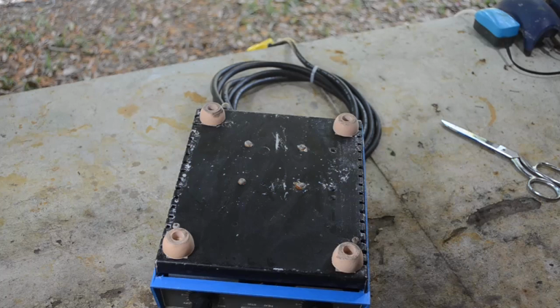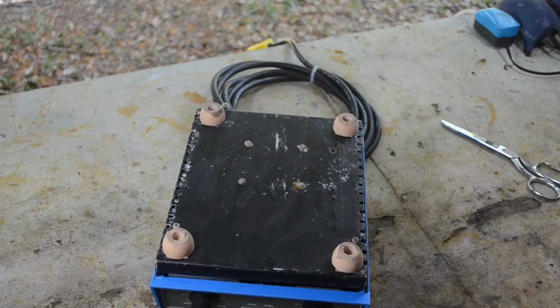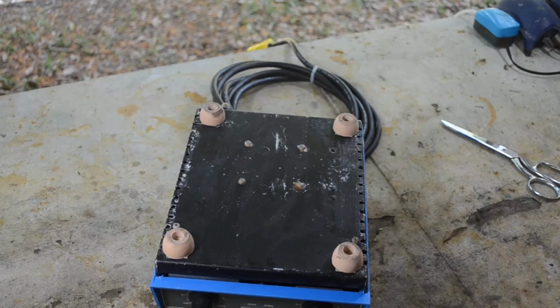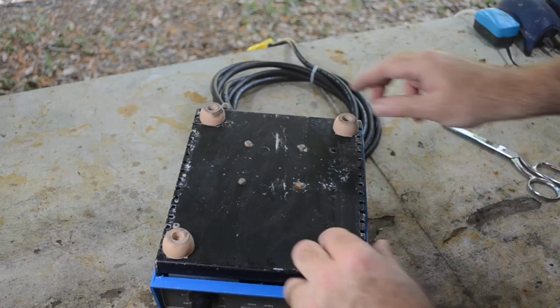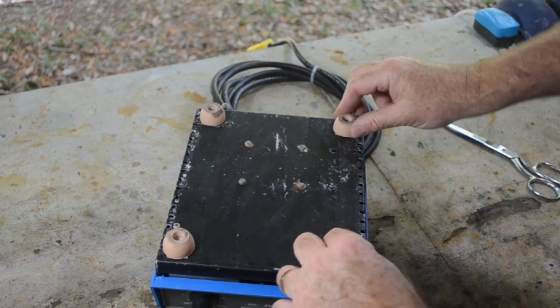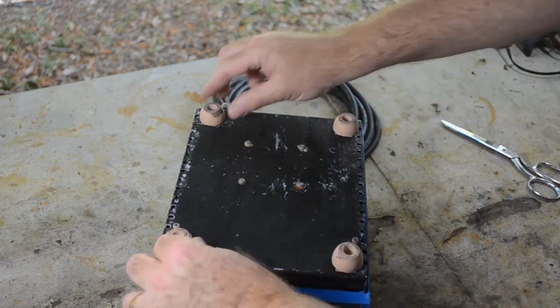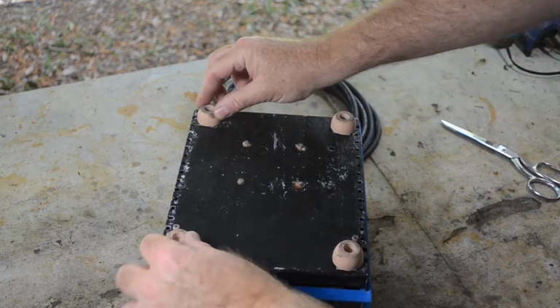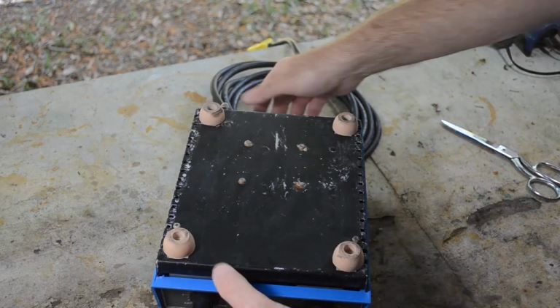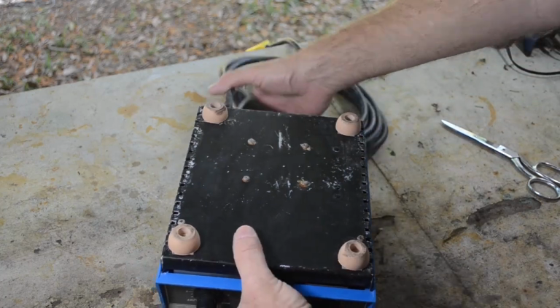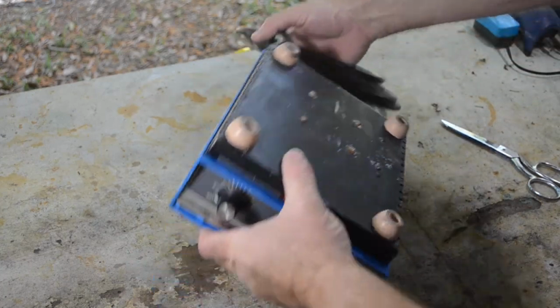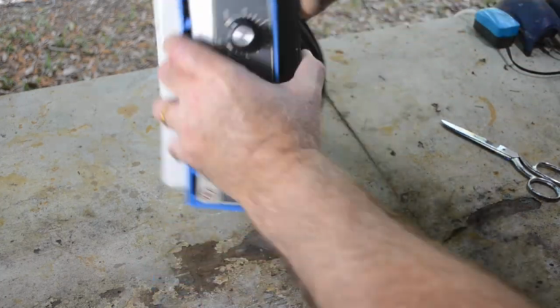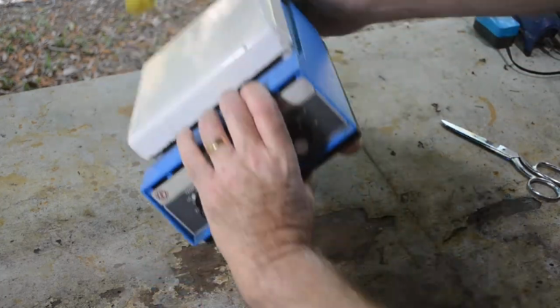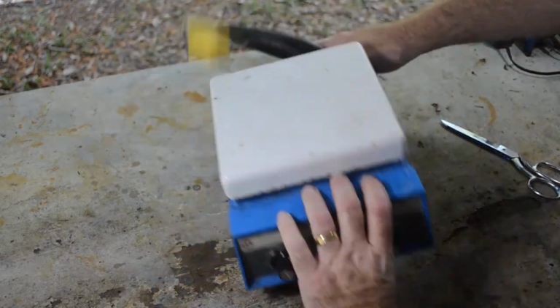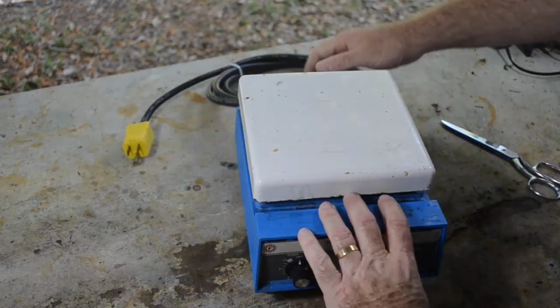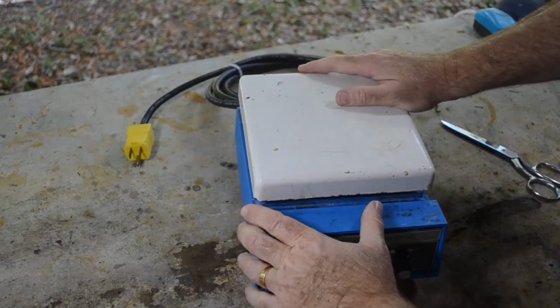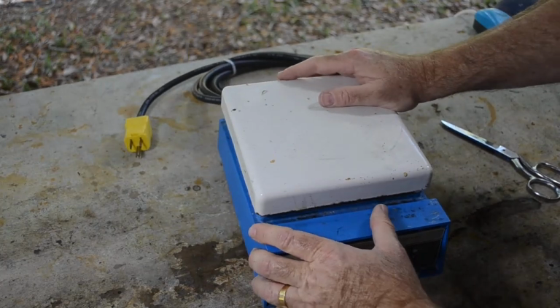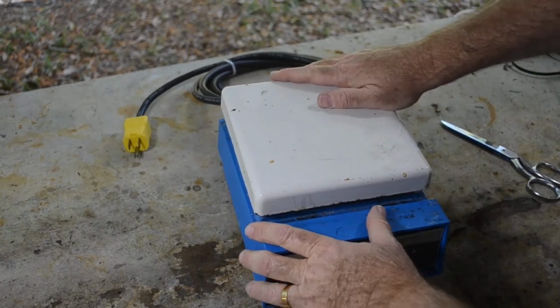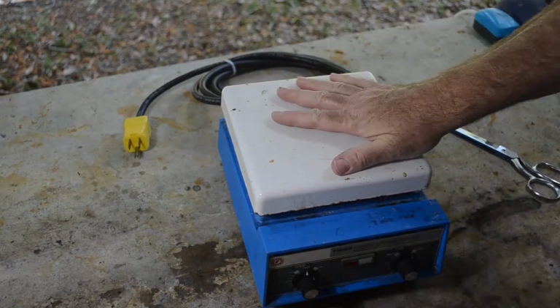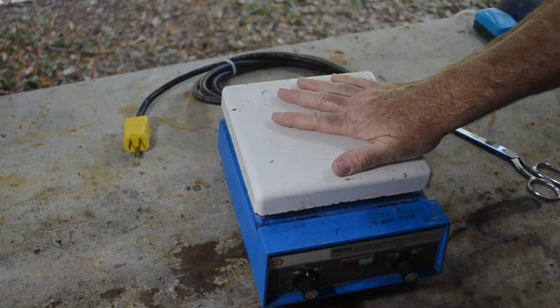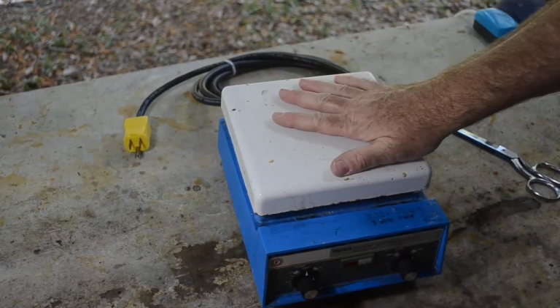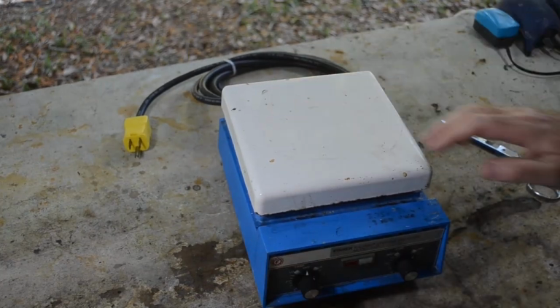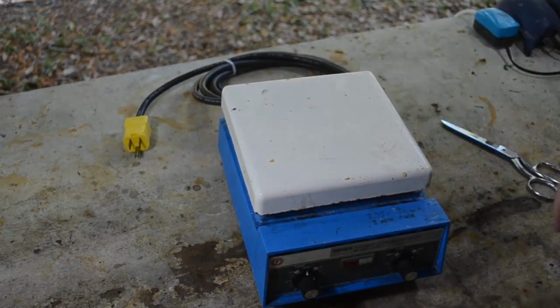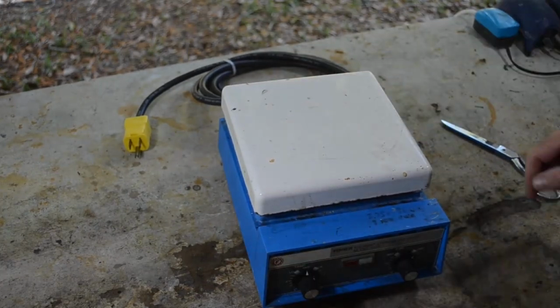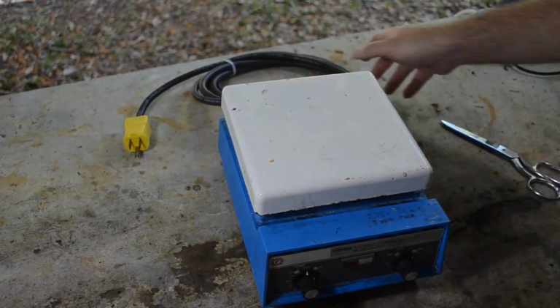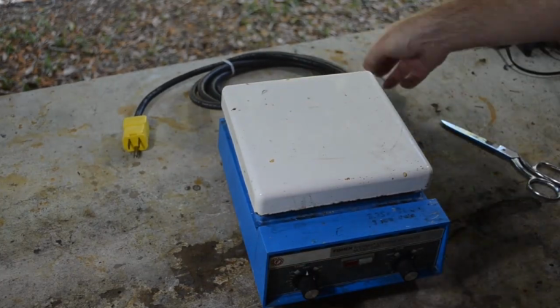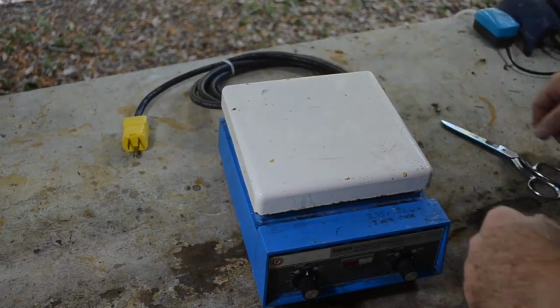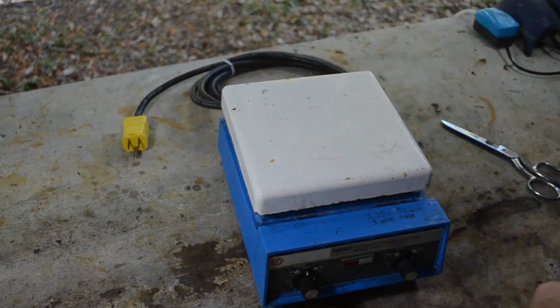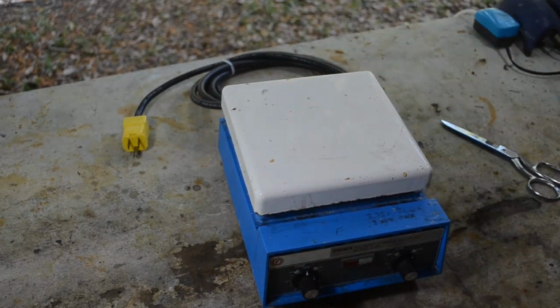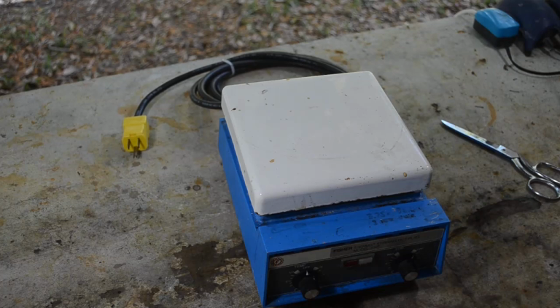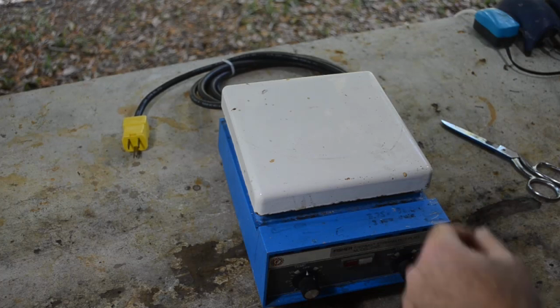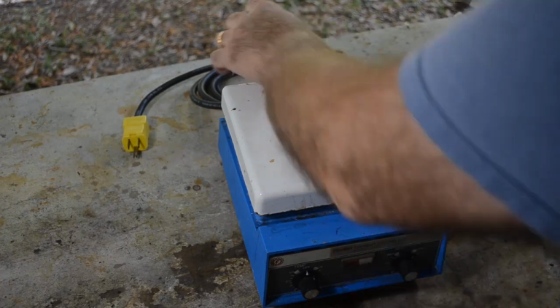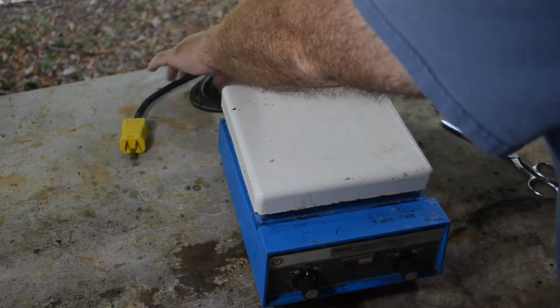Okay, there we go. All four feet are on. It doesn't rock. Nice — rock steady. Time to test this thing out.